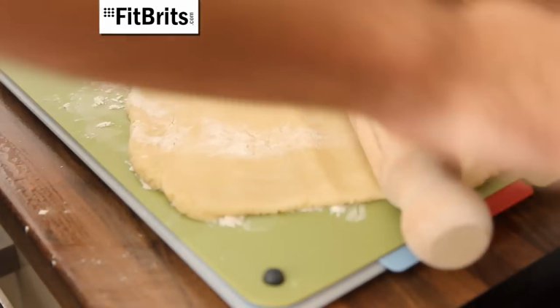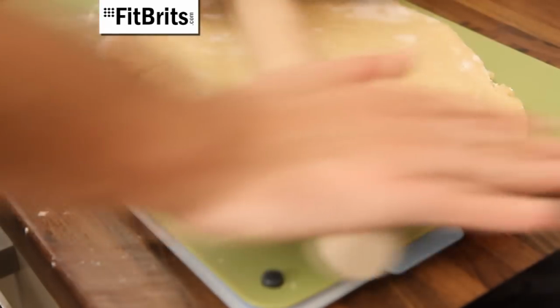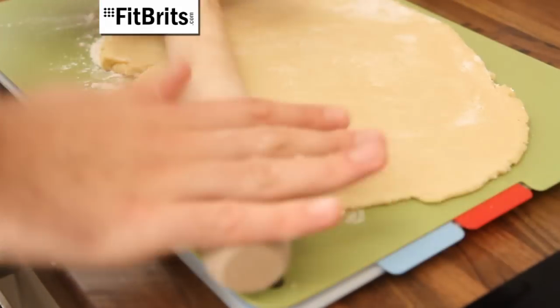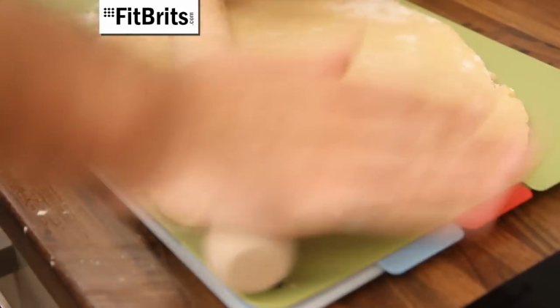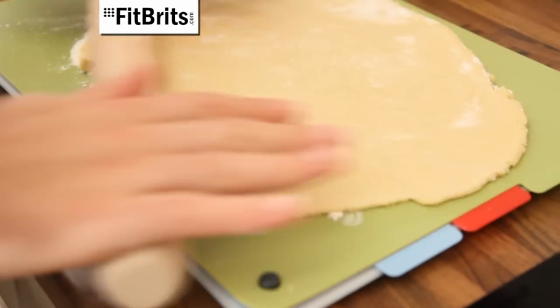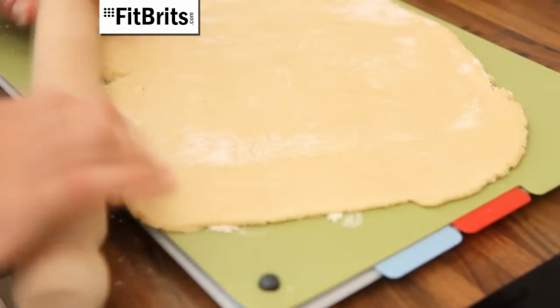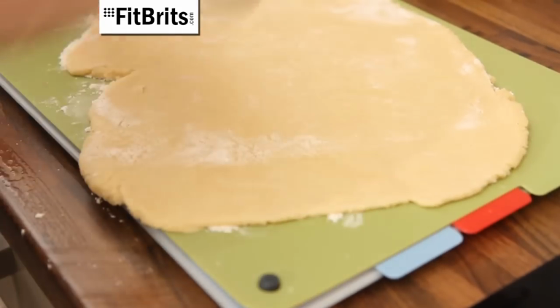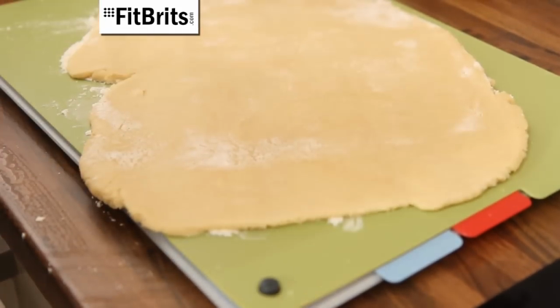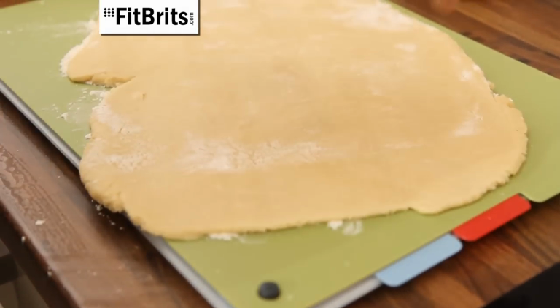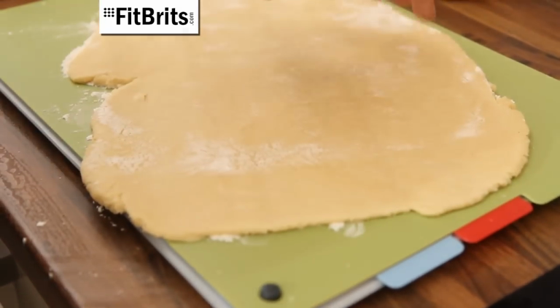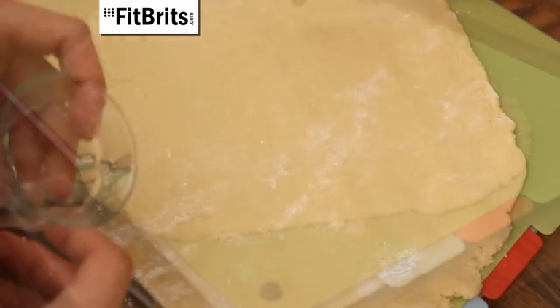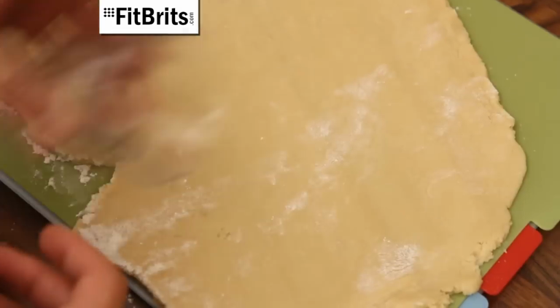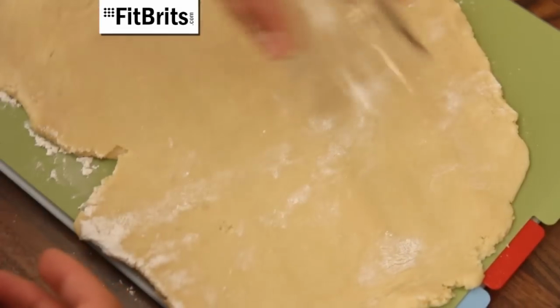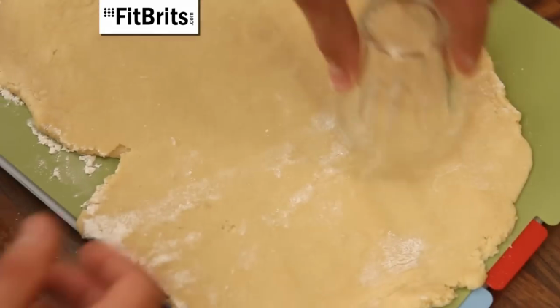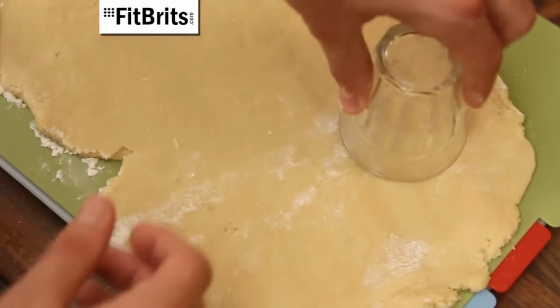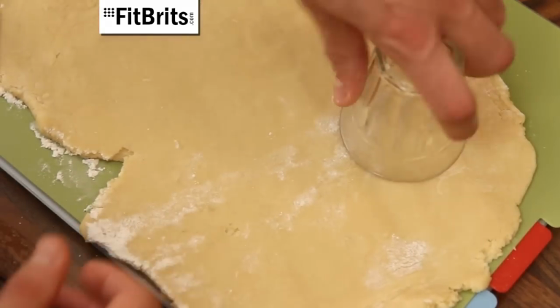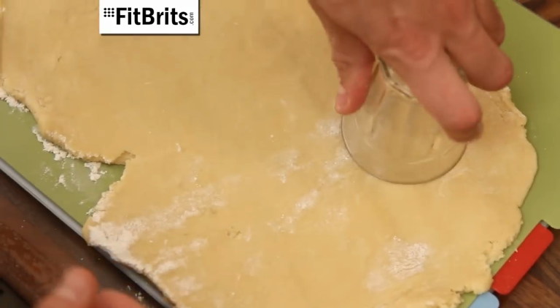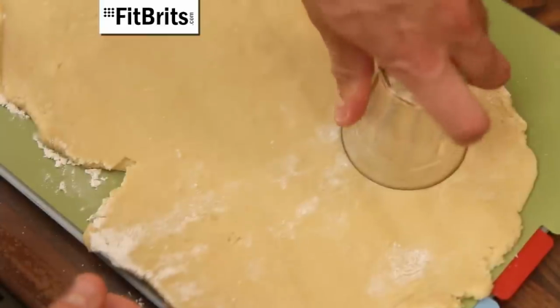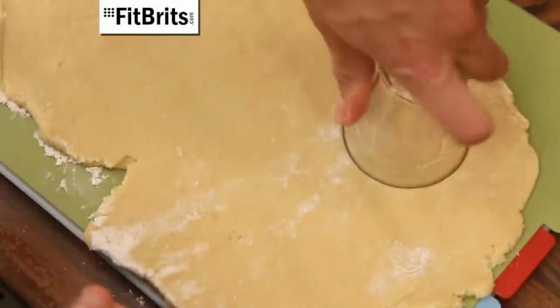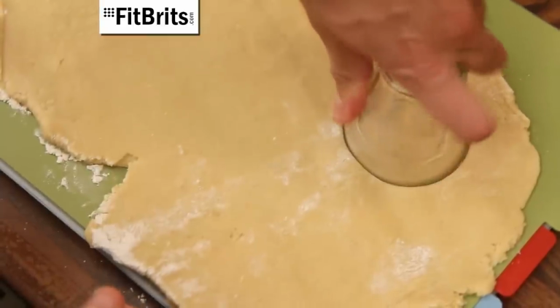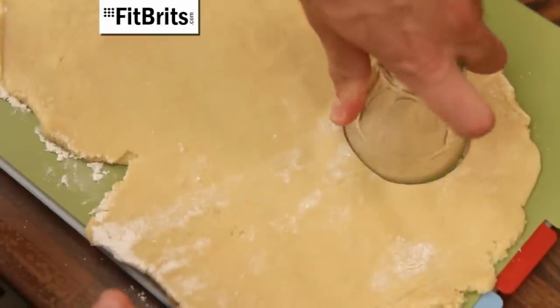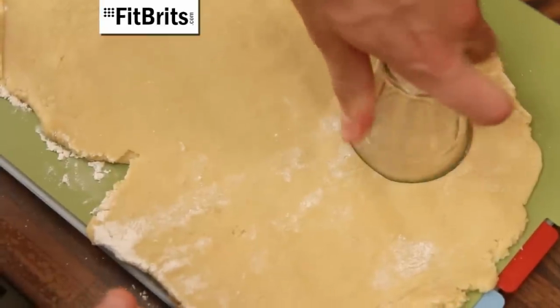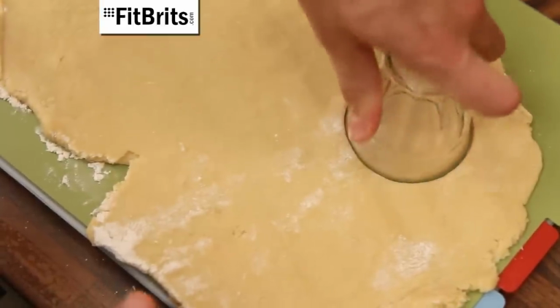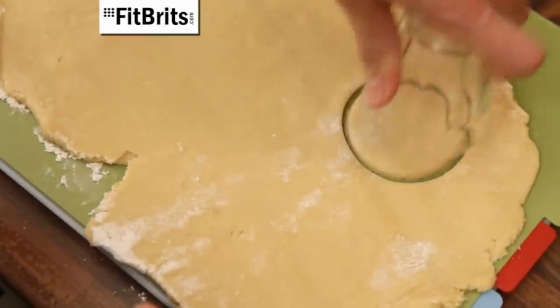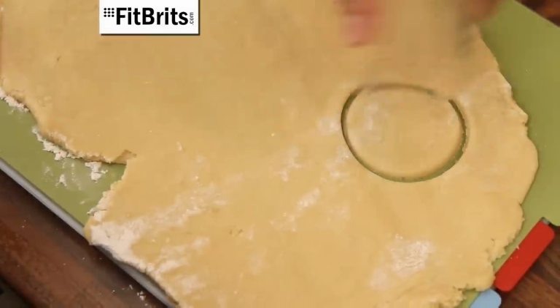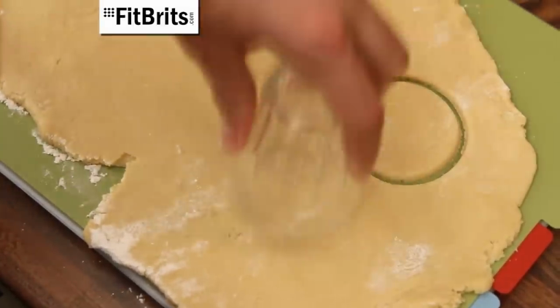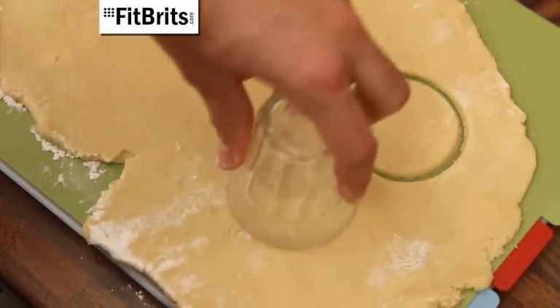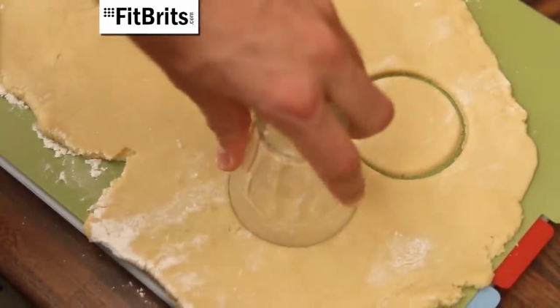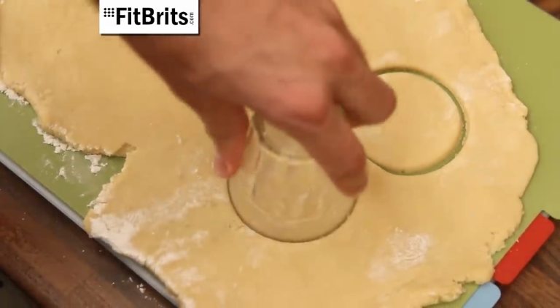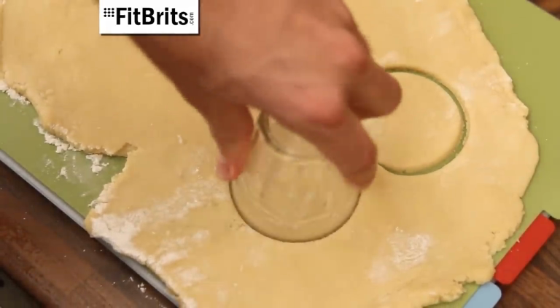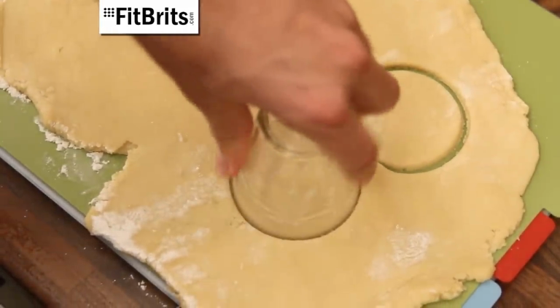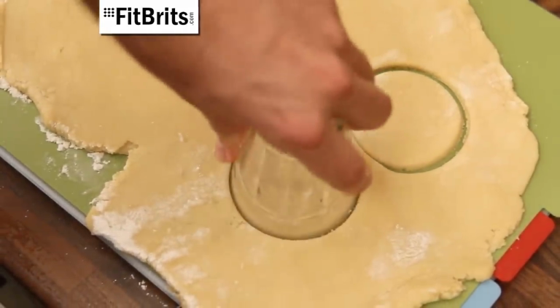It's best to use pastry cutters, but if you don't have any, improvise using a glass and use it to cut out 12 bases and 12 tops for your mince pies. Simple.